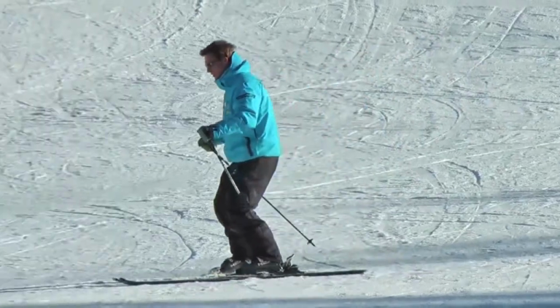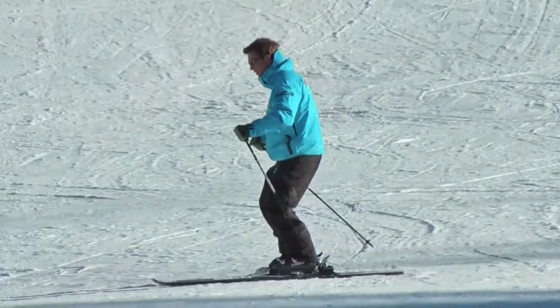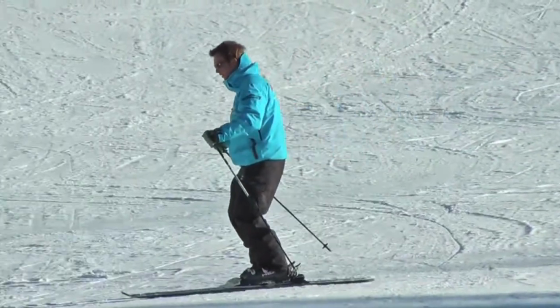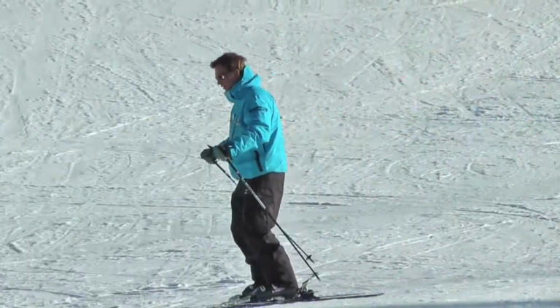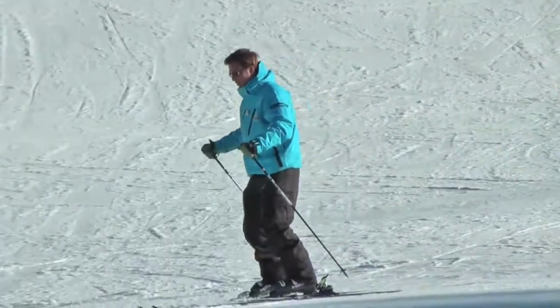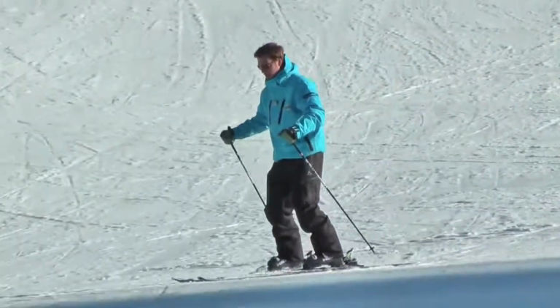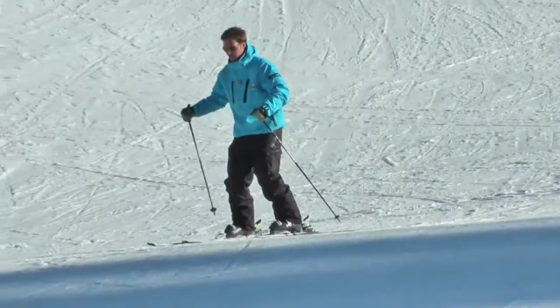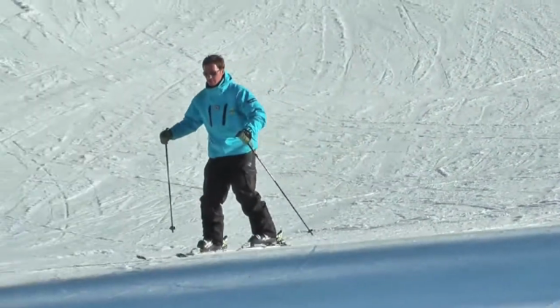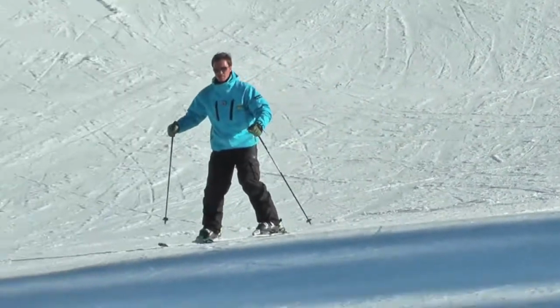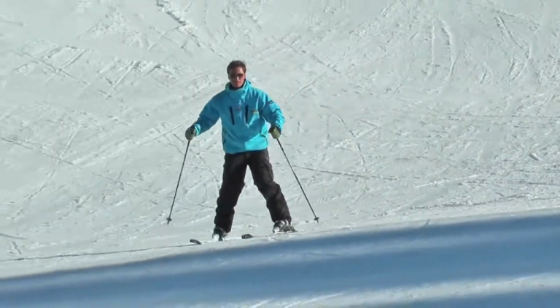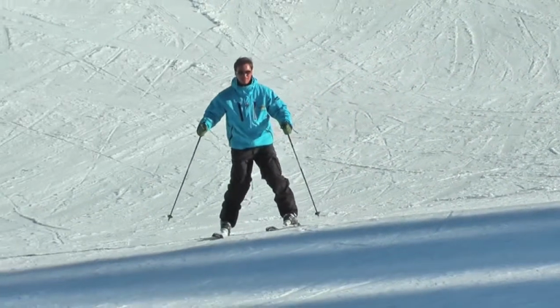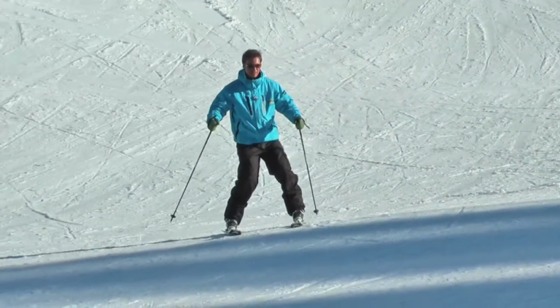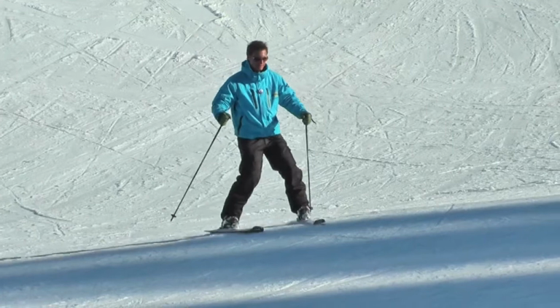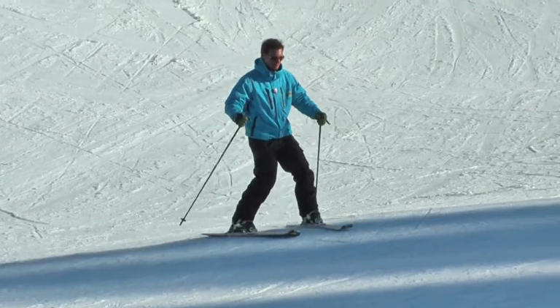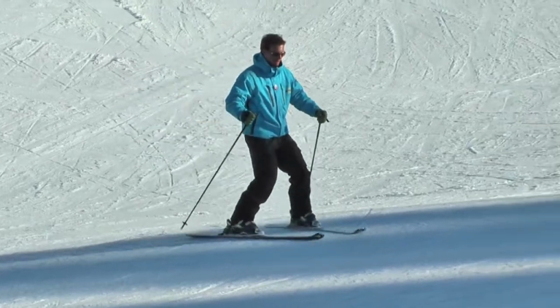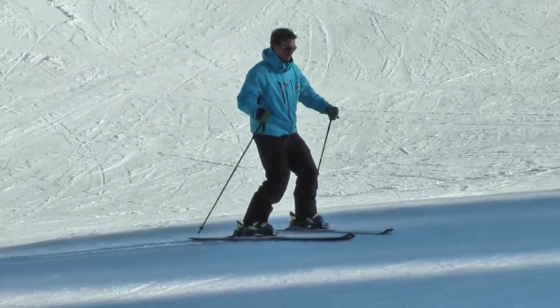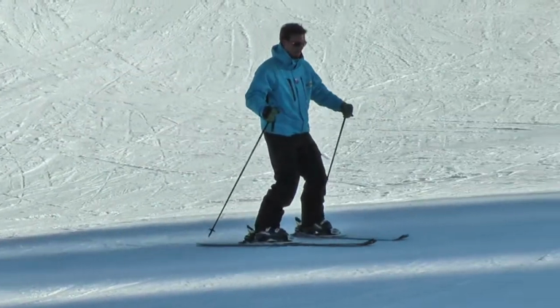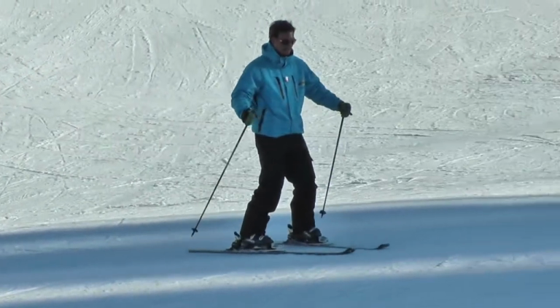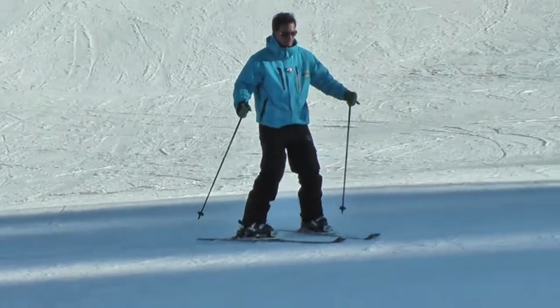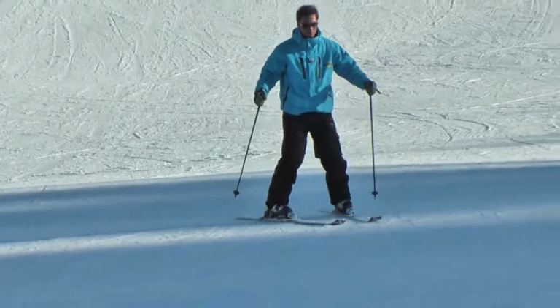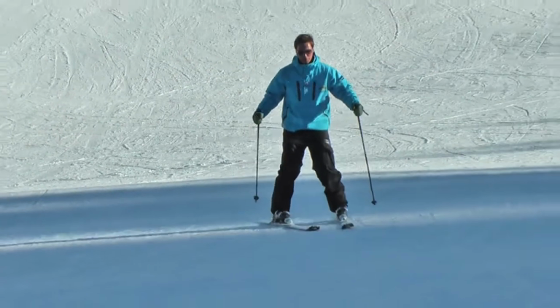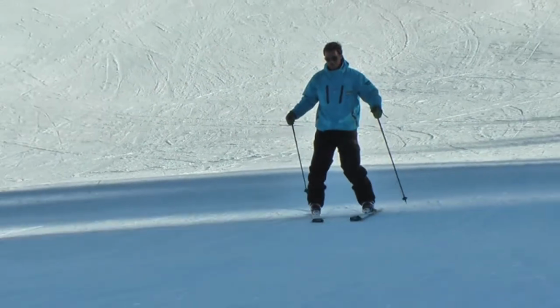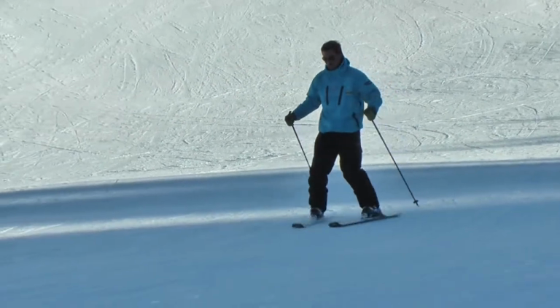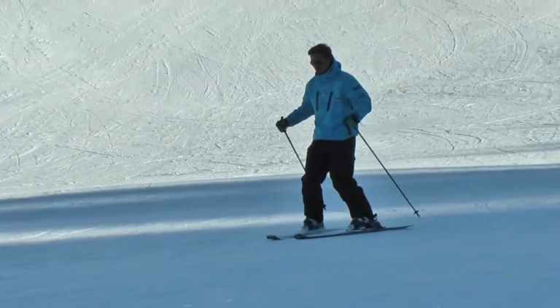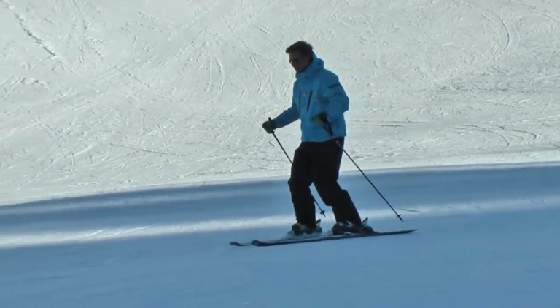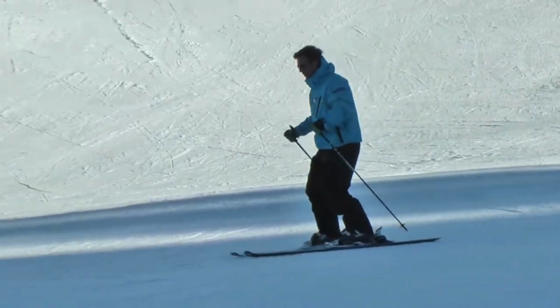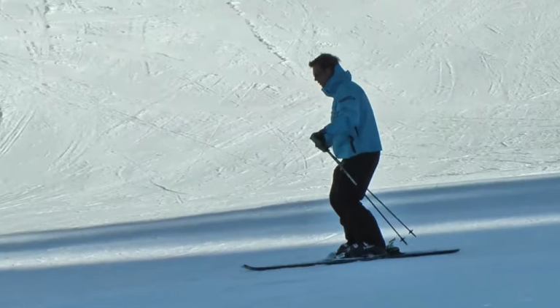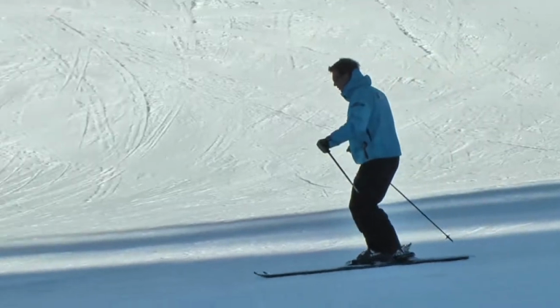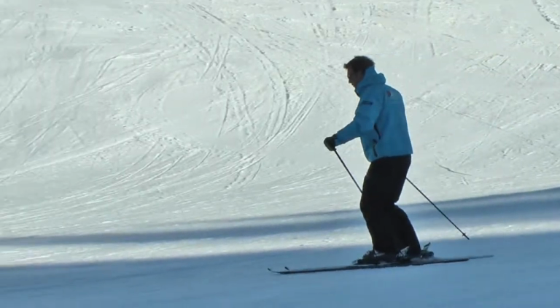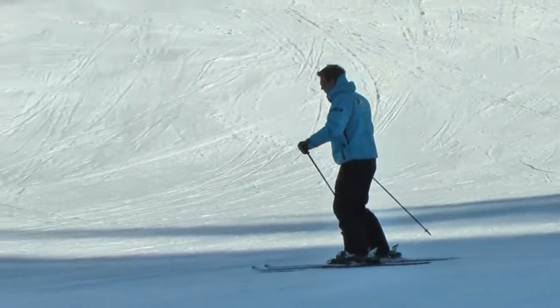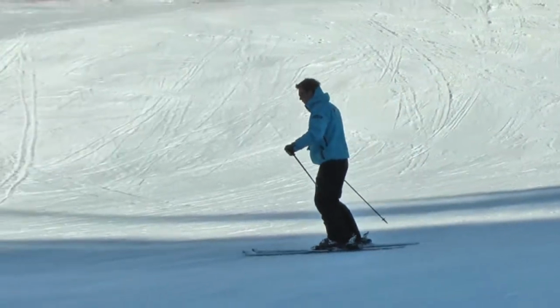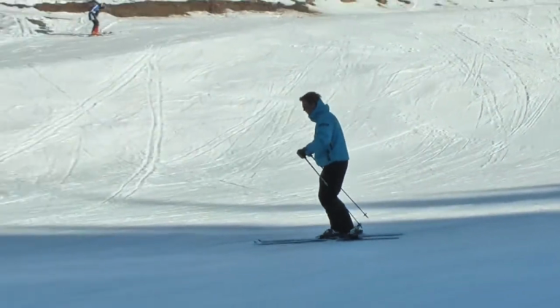Here's how it should look. By keeping the body in line with our direction of travel and flexing that inside knee towards the tip of the ski, it allows the skis to glide over the snow and finish the turn smoothly.